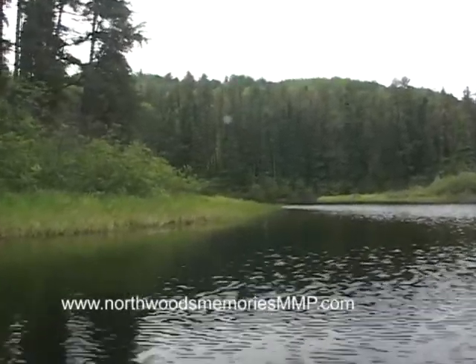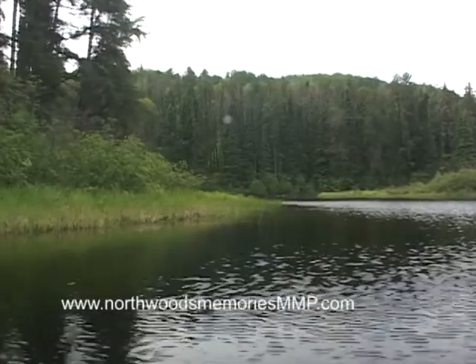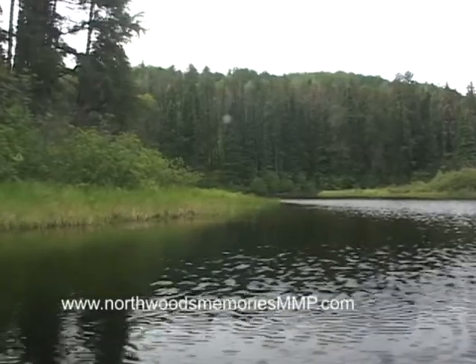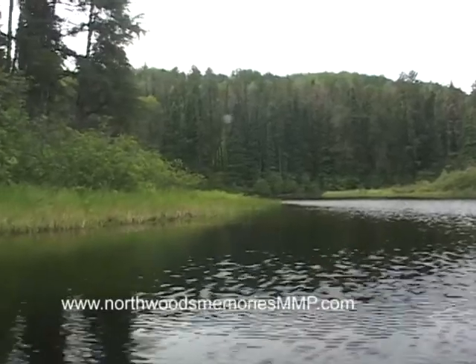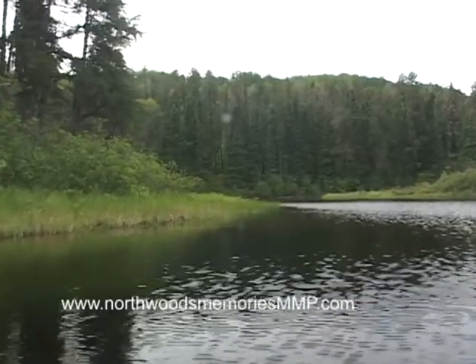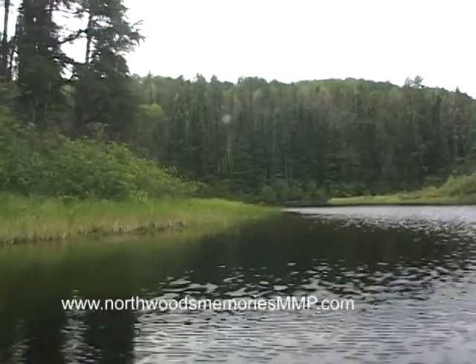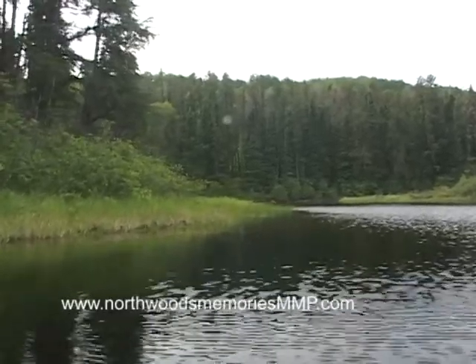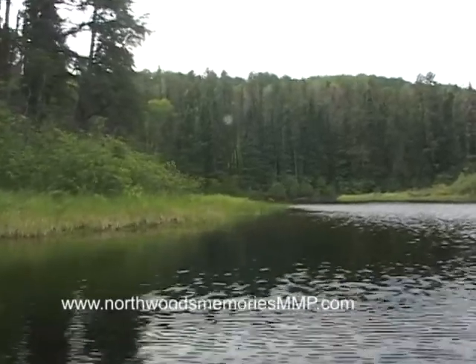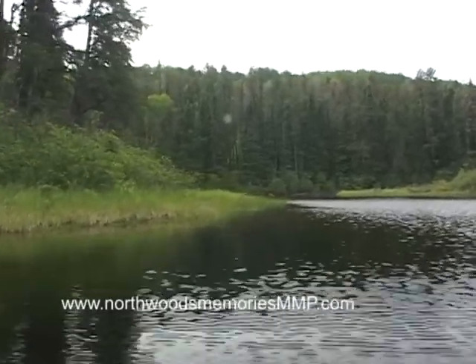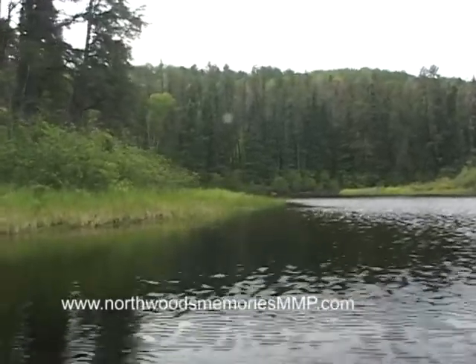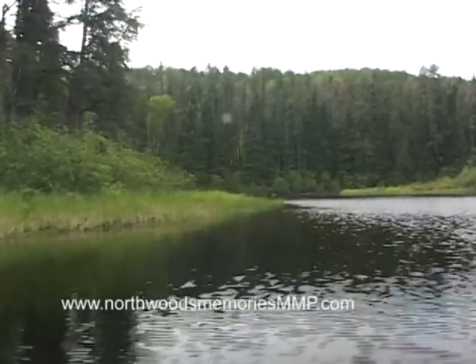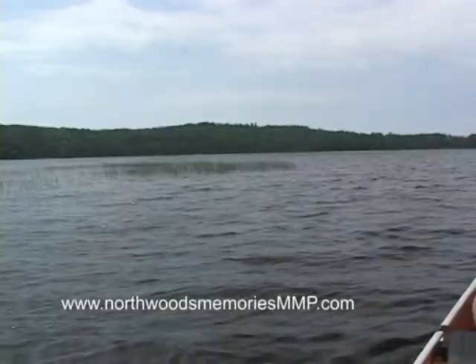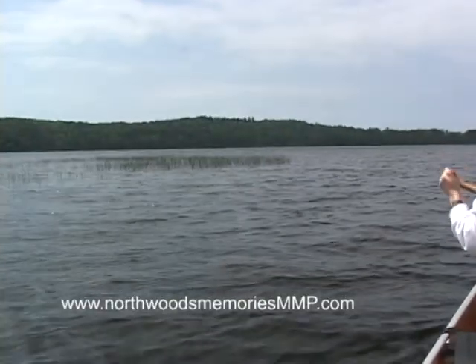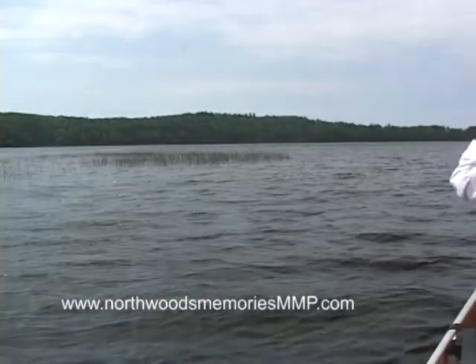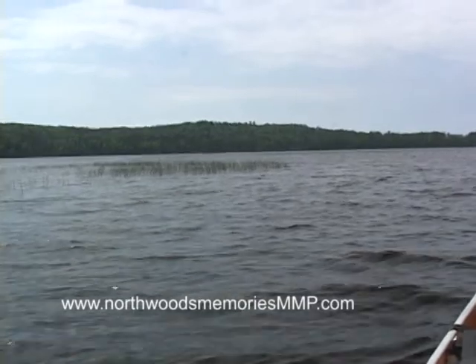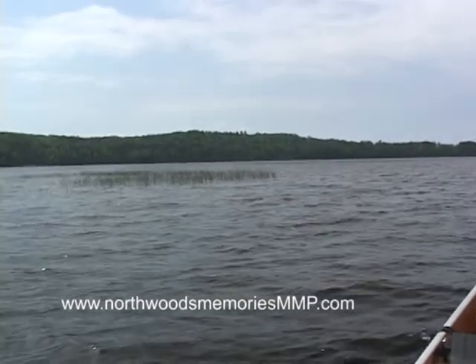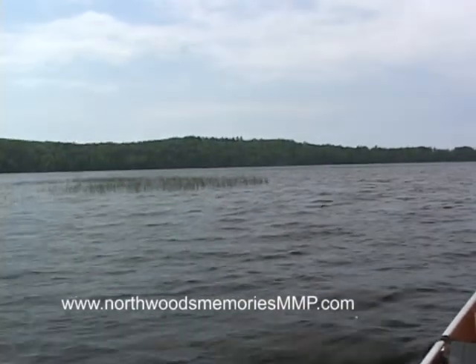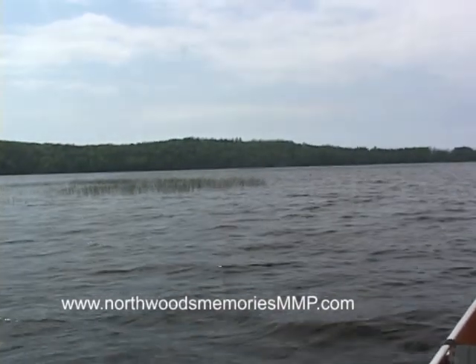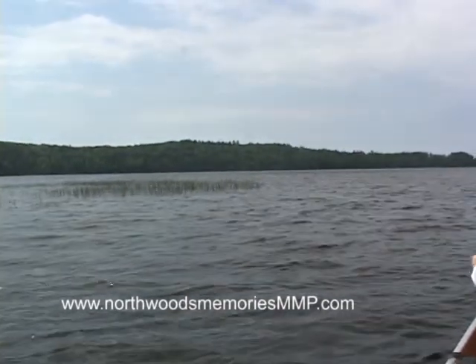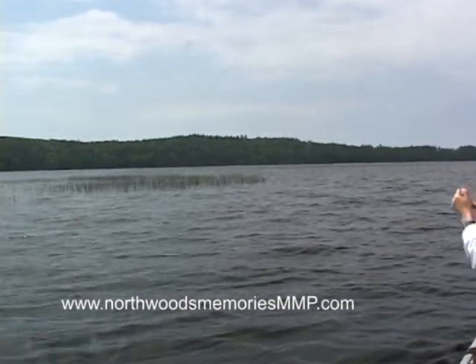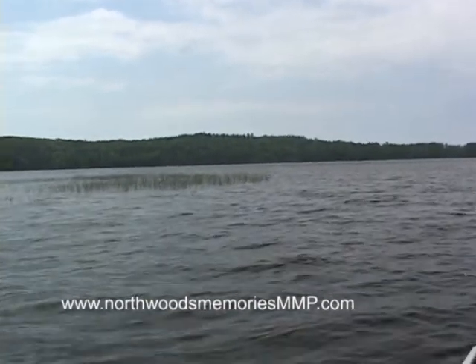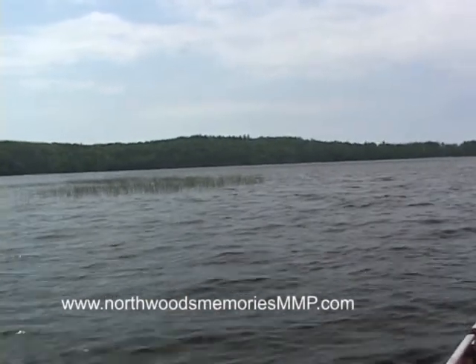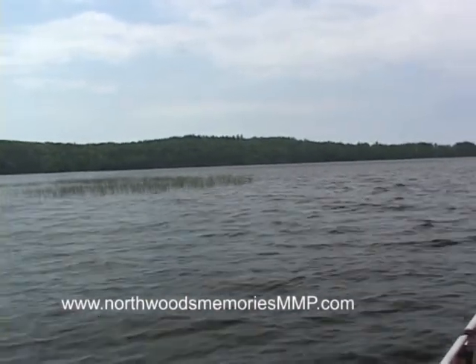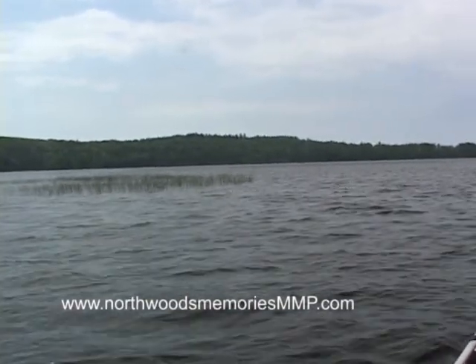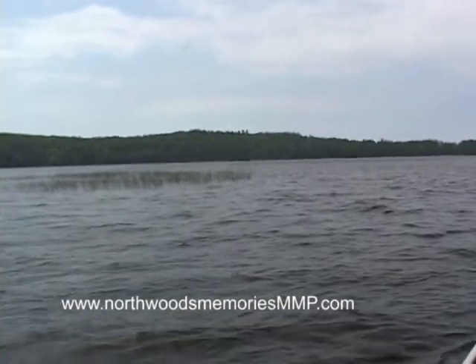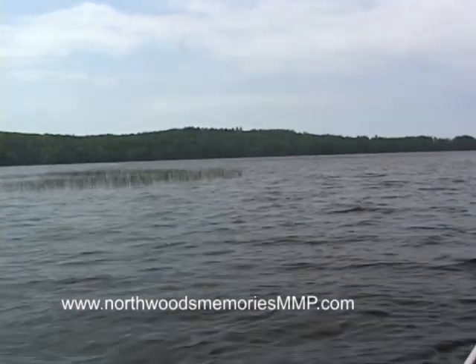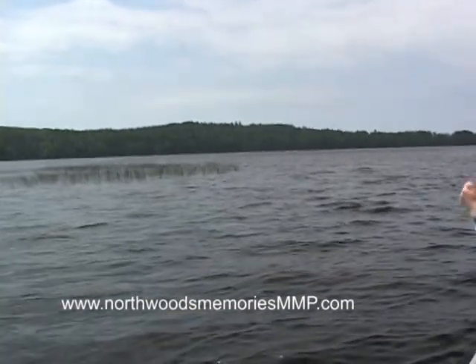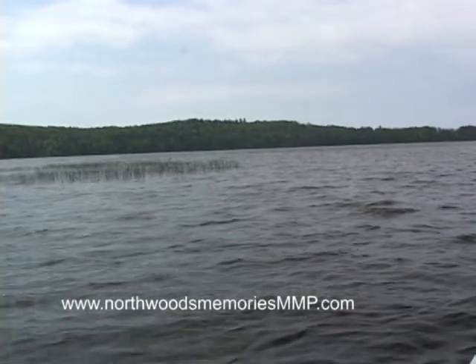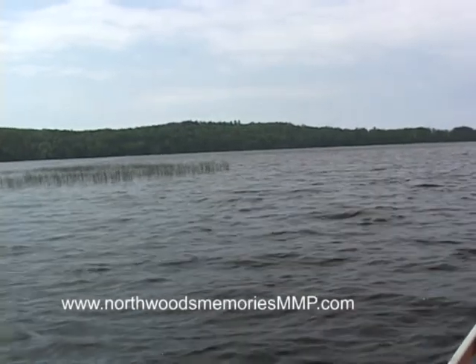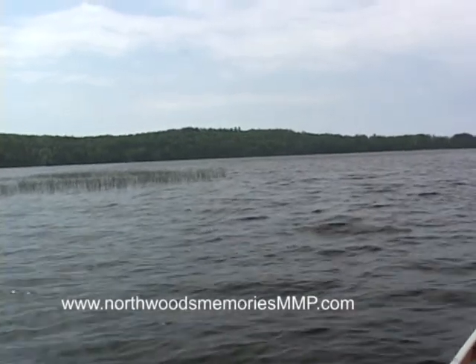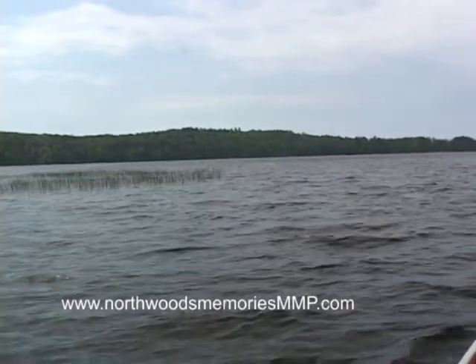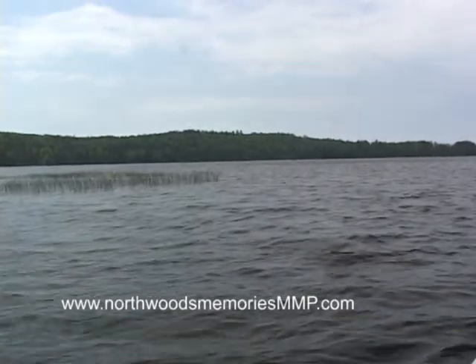Beavers often dam these rivers and beaver lodges are commonly seen. It's a very peaceful paddle and one that we've always enjoyed. Paddling through the Pickerel River was a wonderful way to start the day.